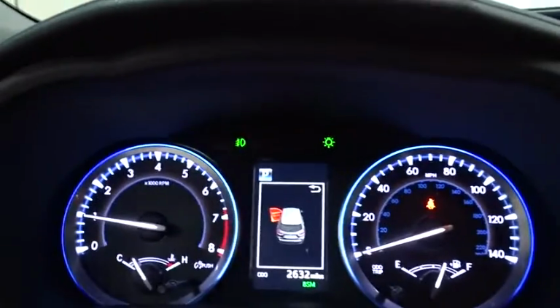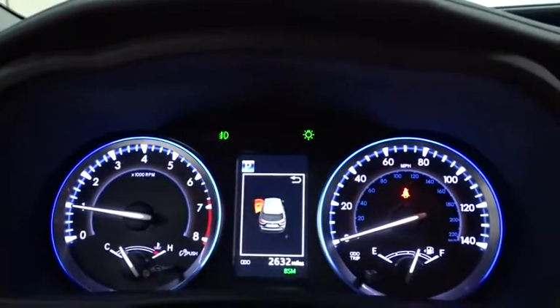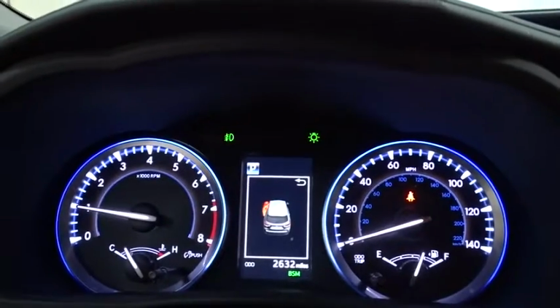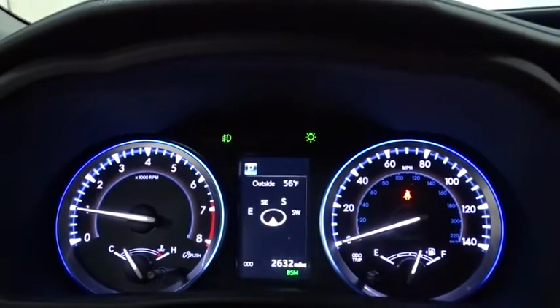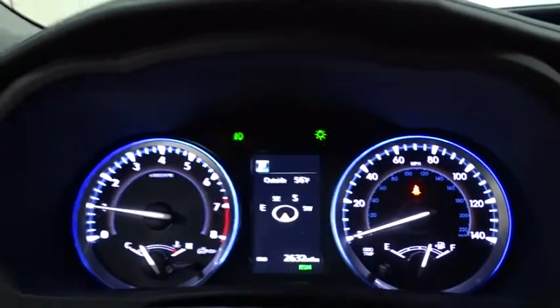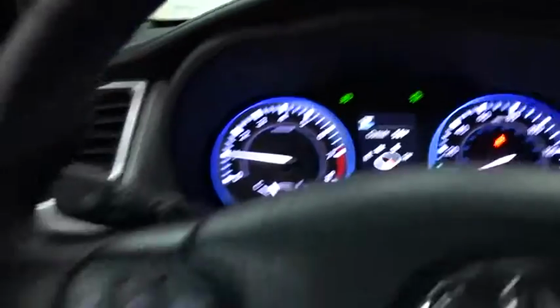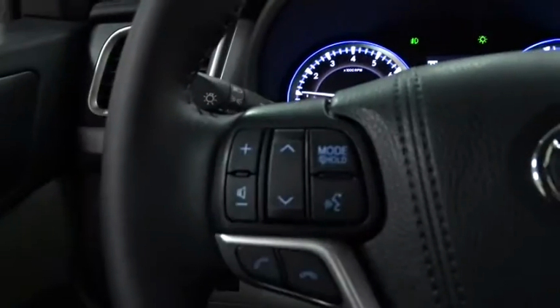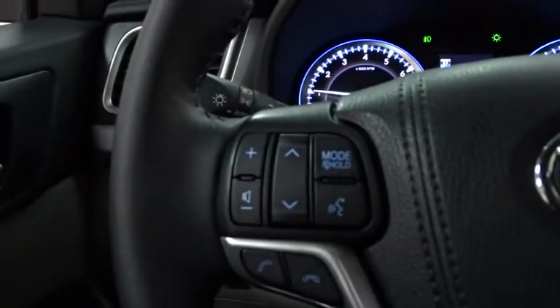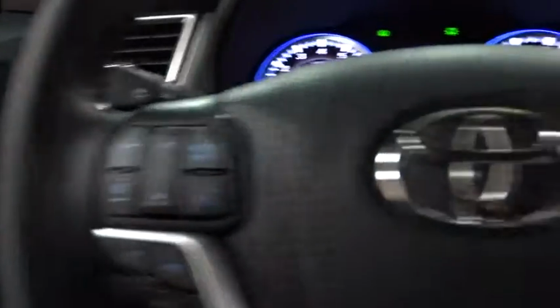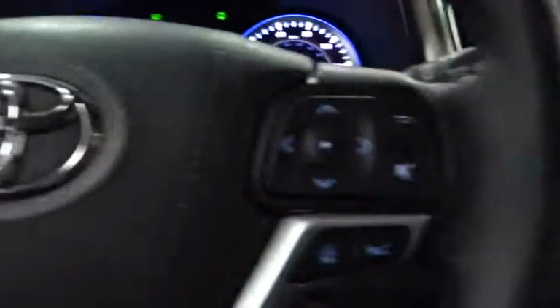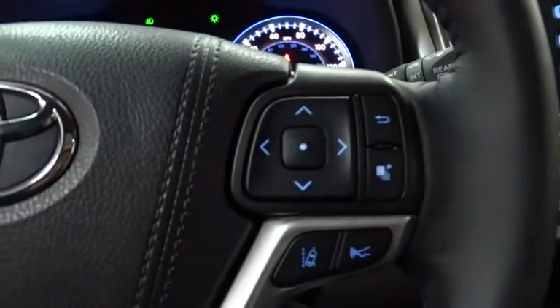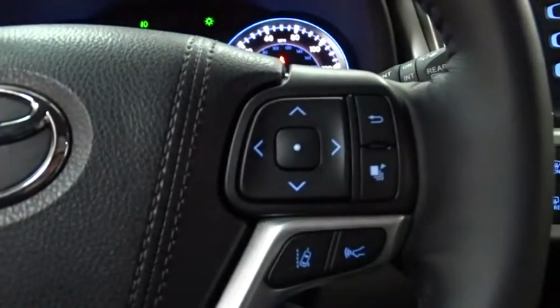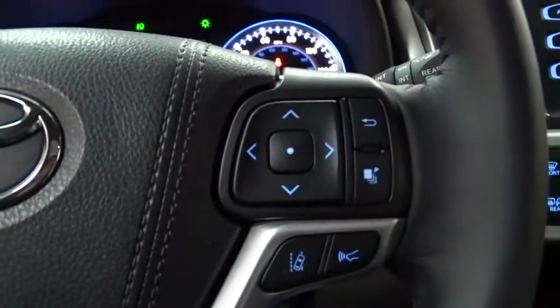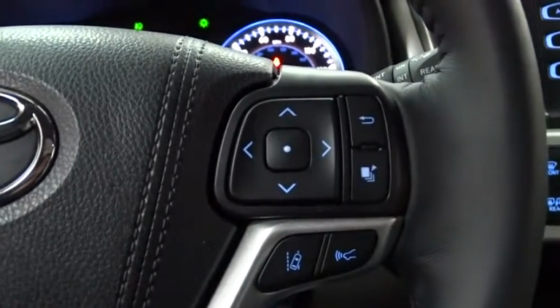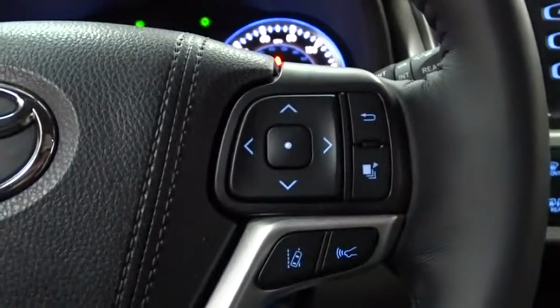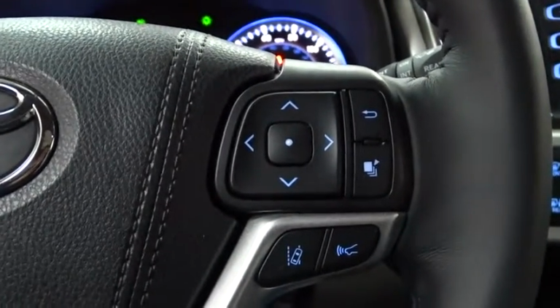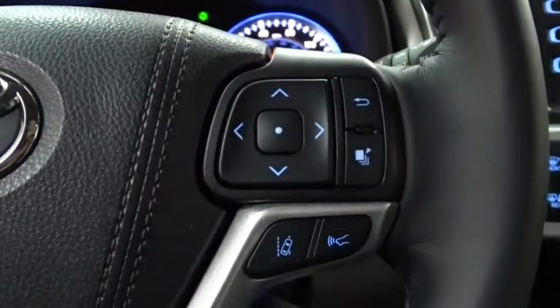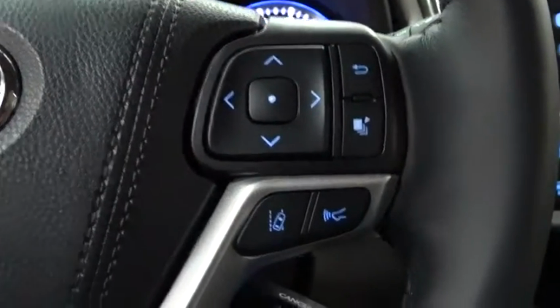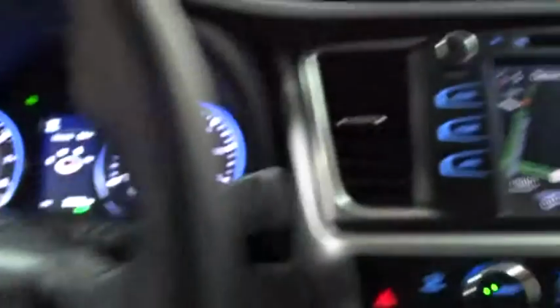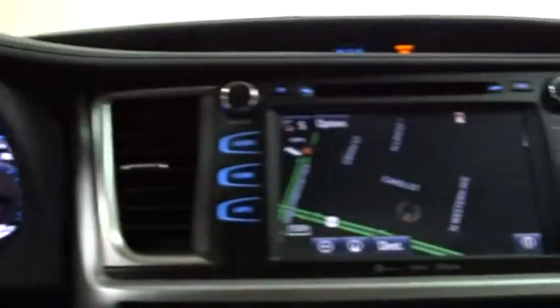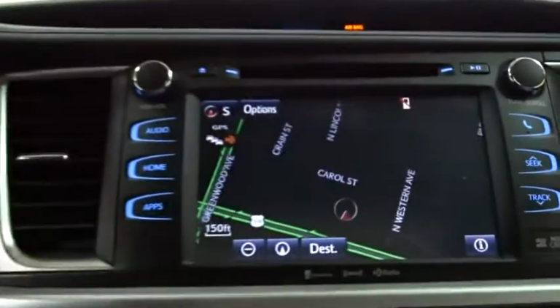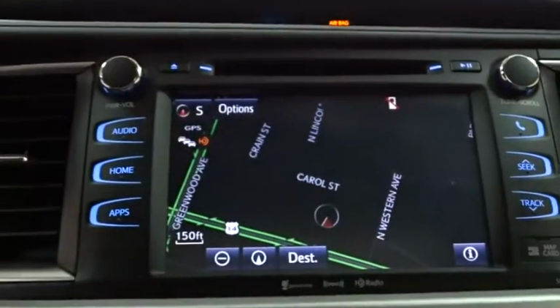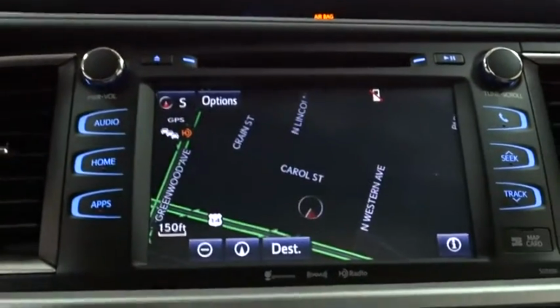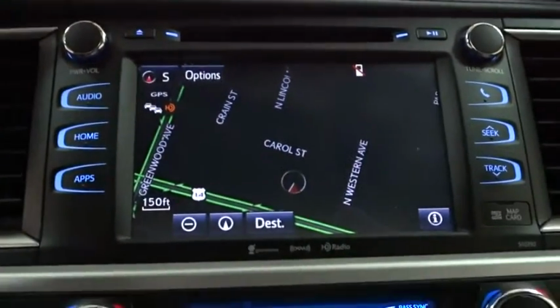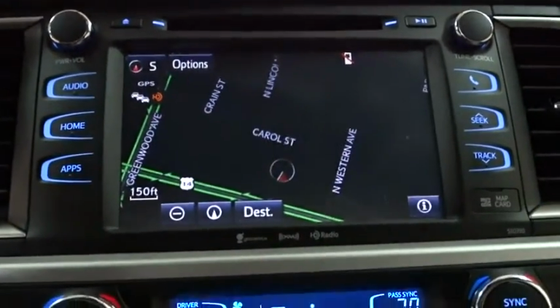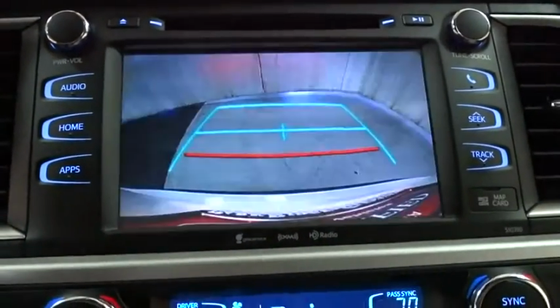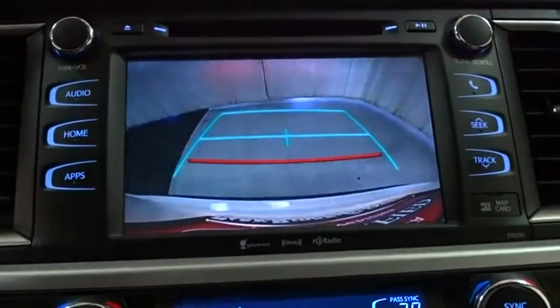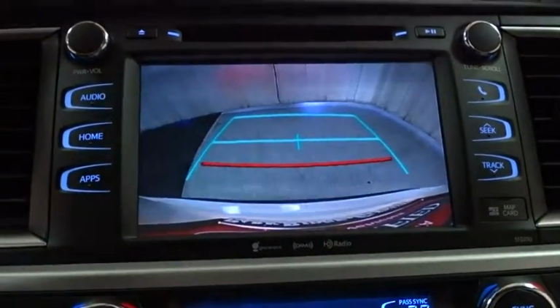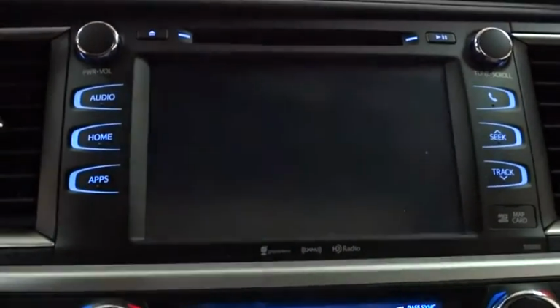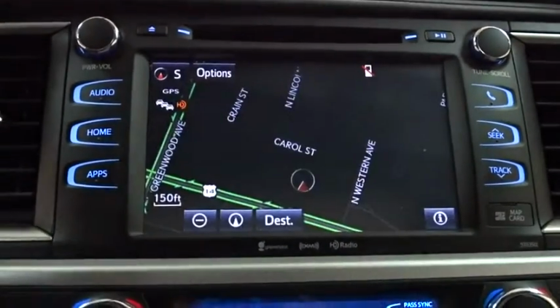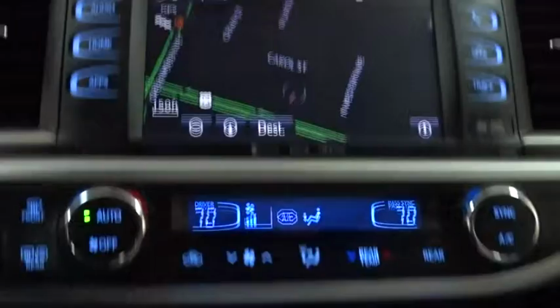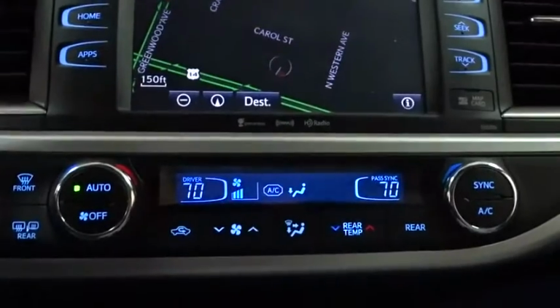Here are some of this vehicle's great options: traction control, navigation system, backup camera, power liftgate, power passenger seat, anti-lock braking system, lane departure warning, stability control.